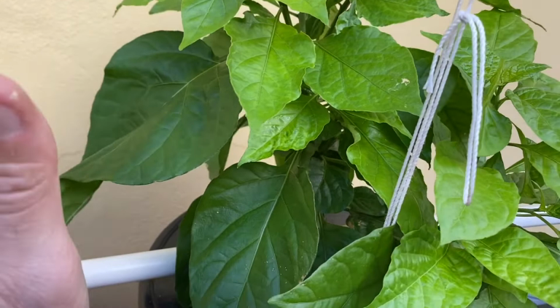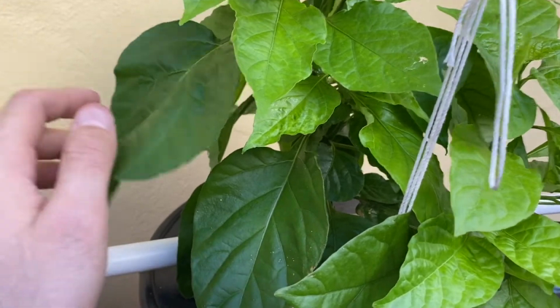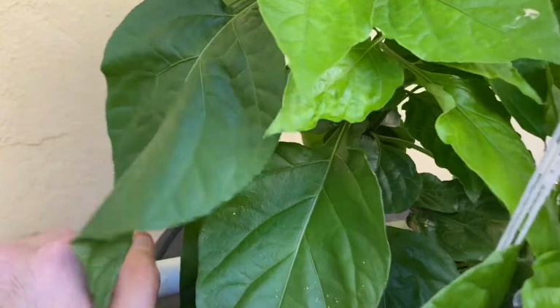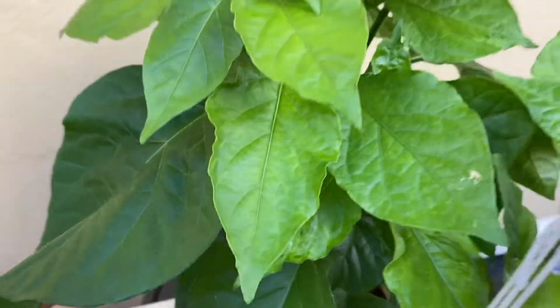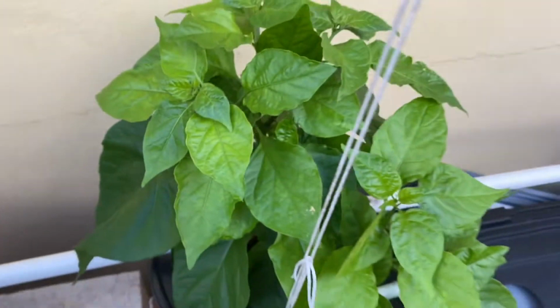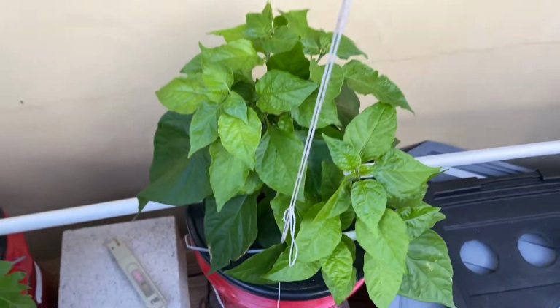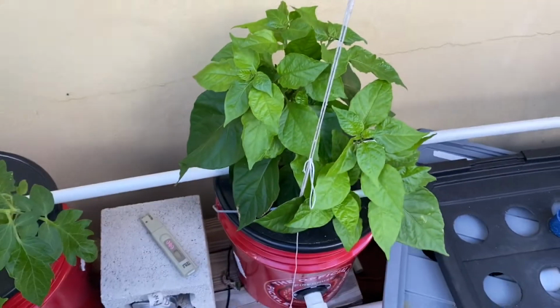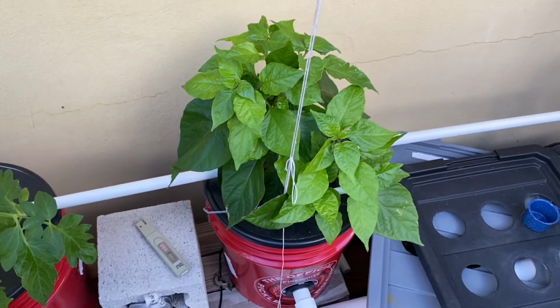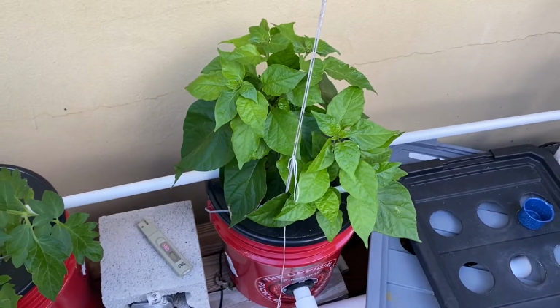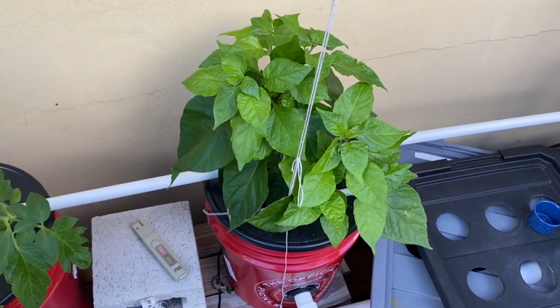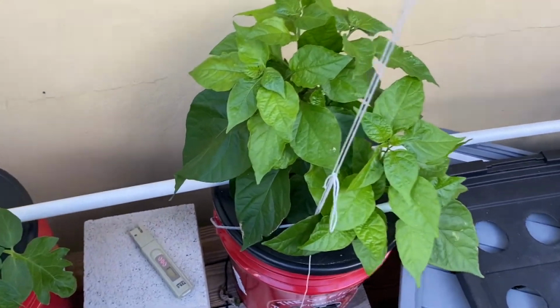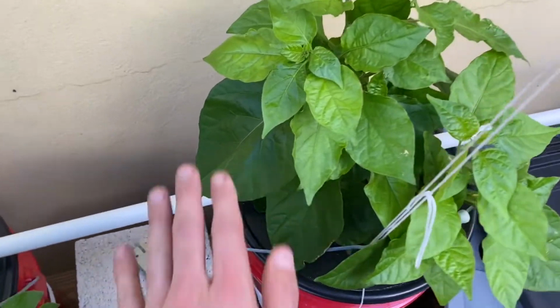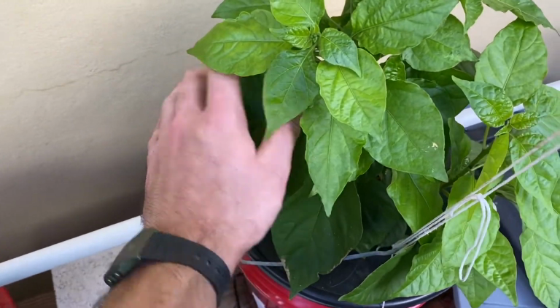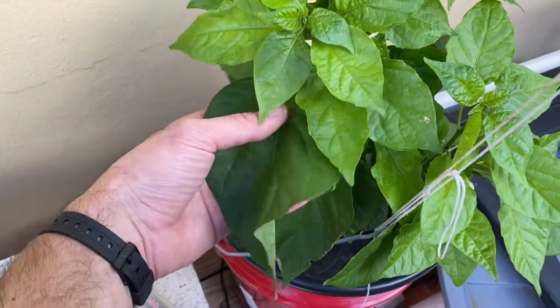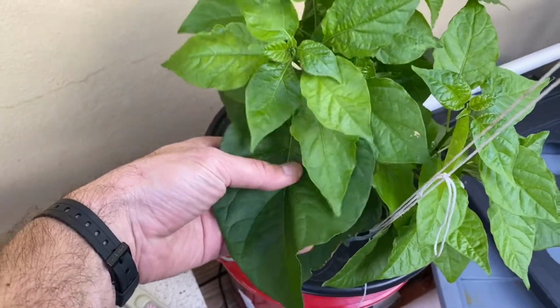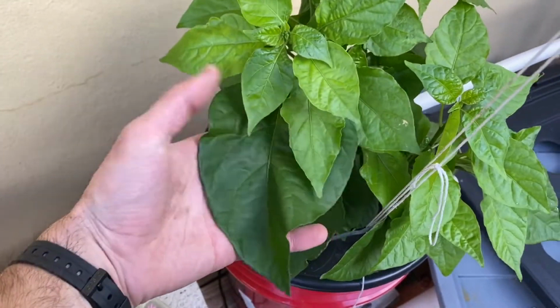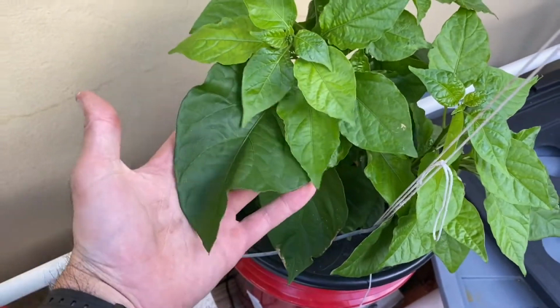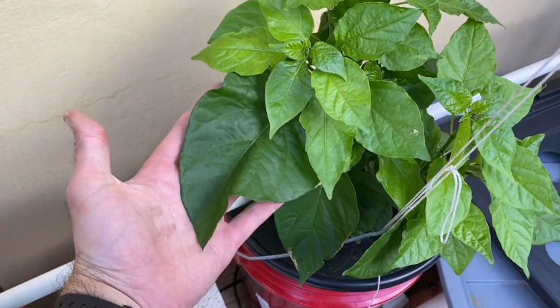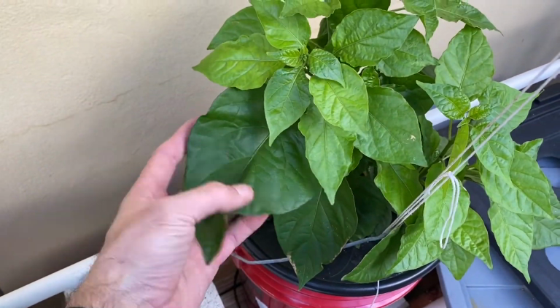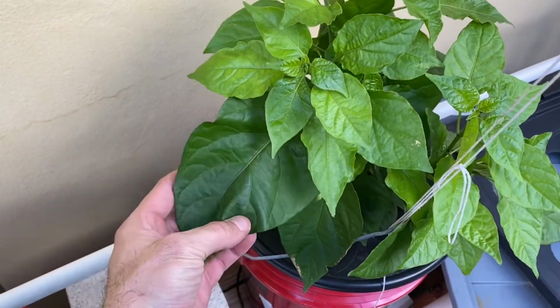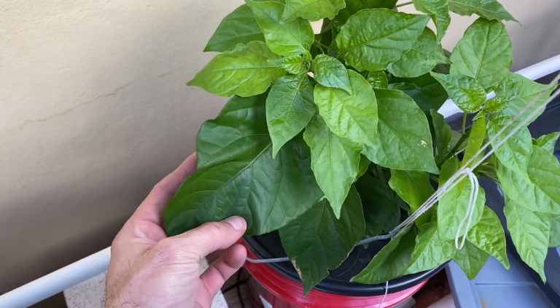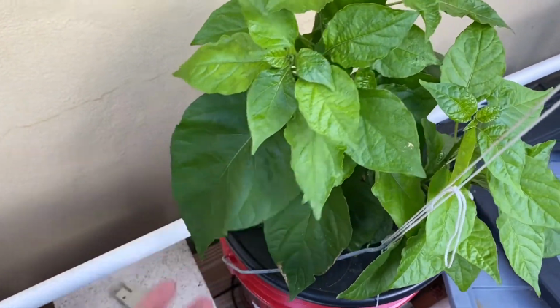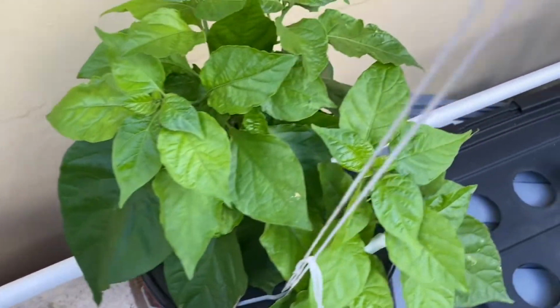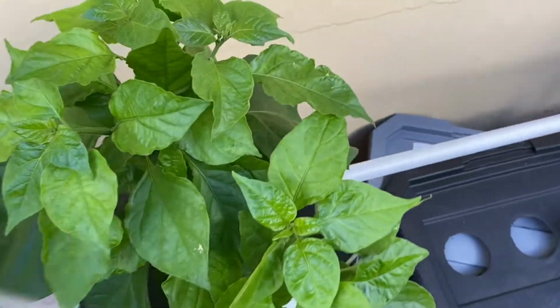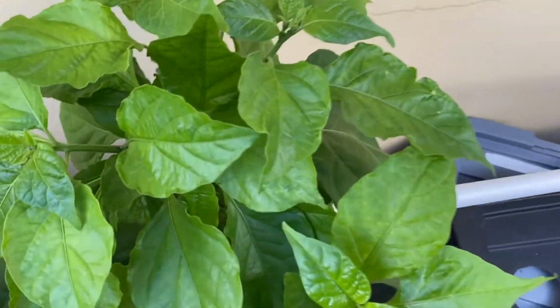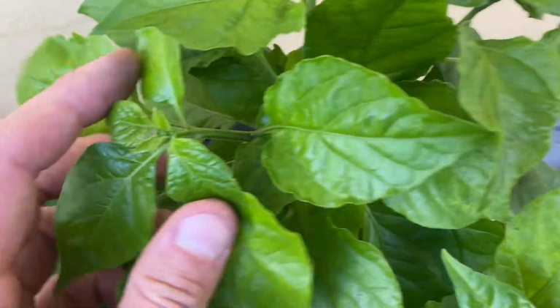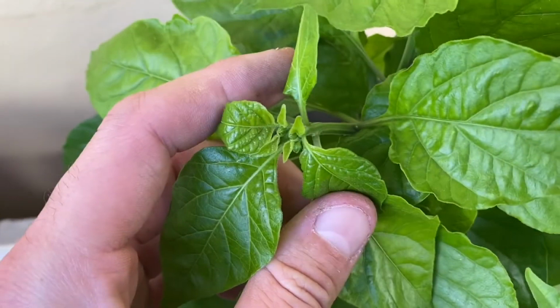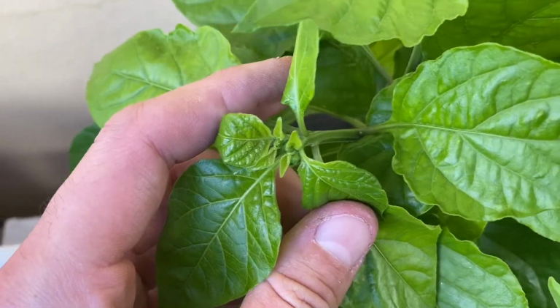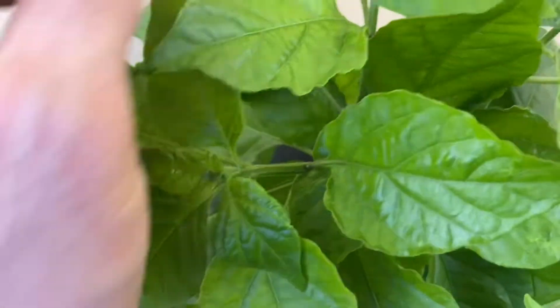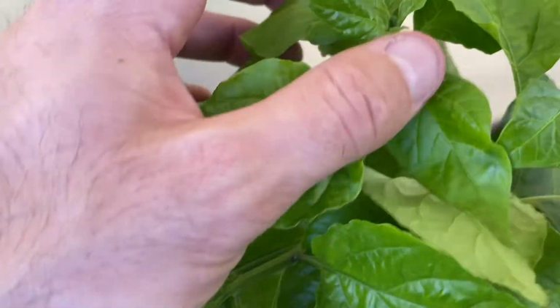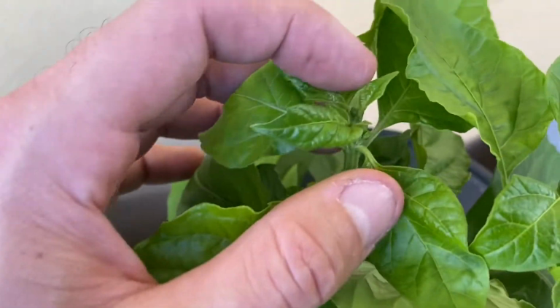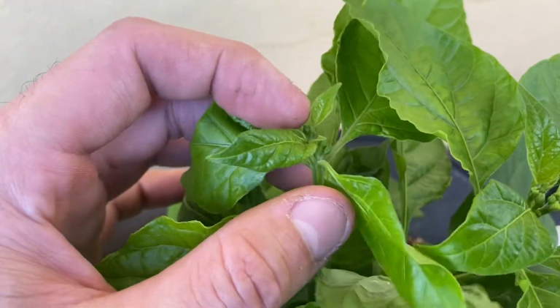There you can see how beautiful and lush it is. You can see how big these leaves are — these leaves are massive. The flowers or buds rather aren't nearly as mature as the other plants.